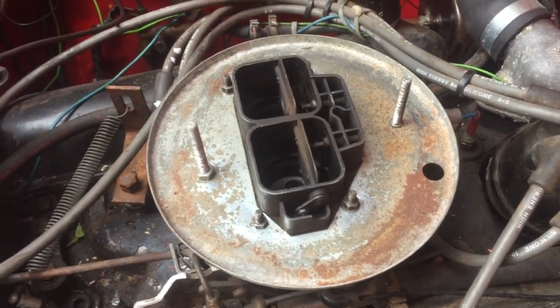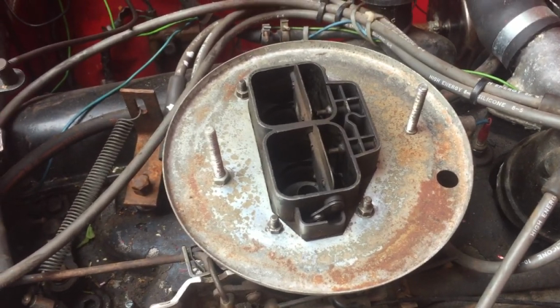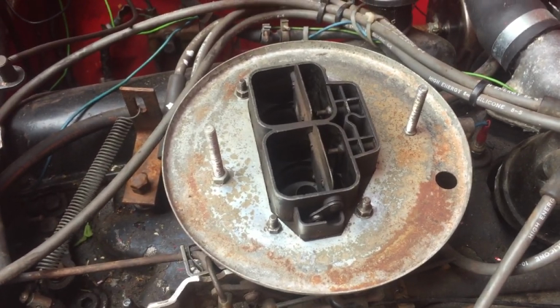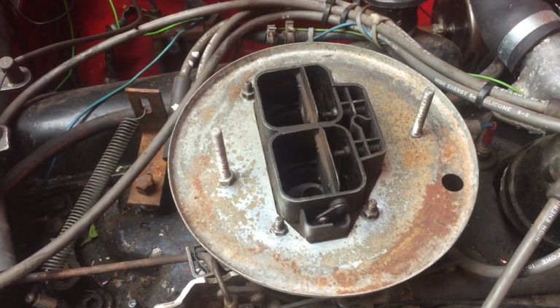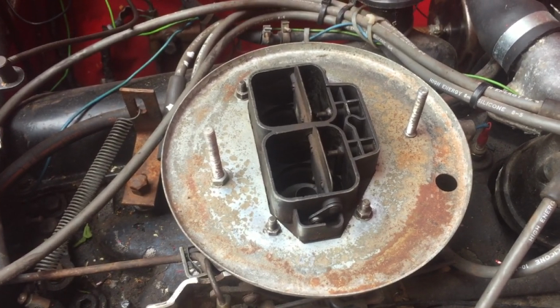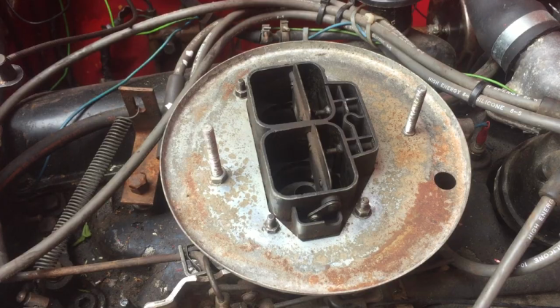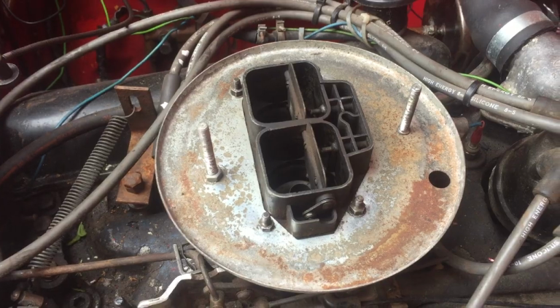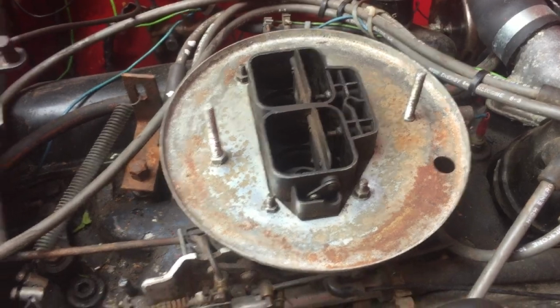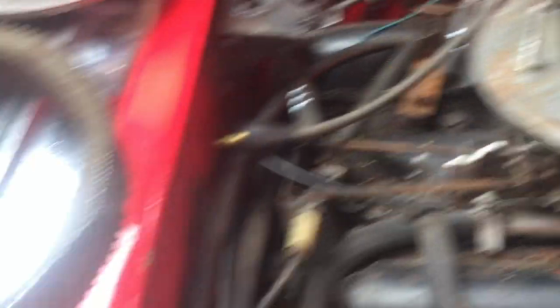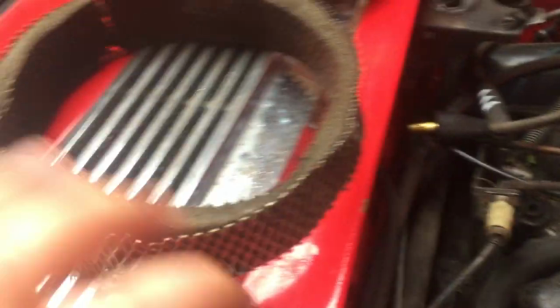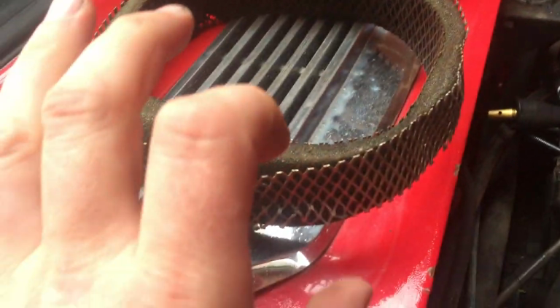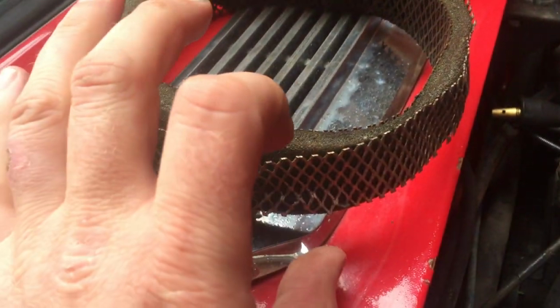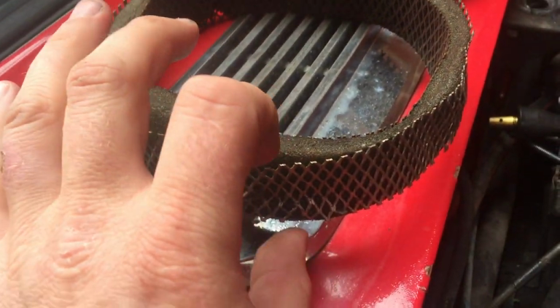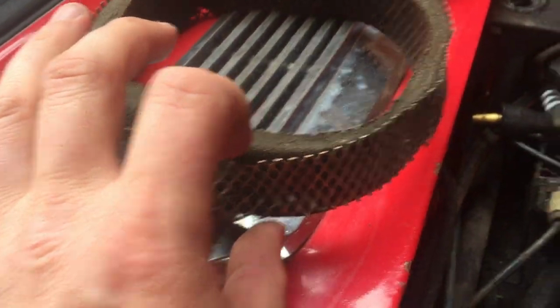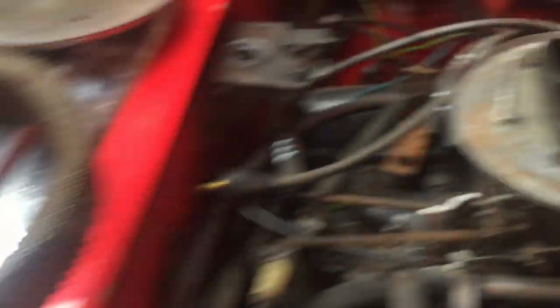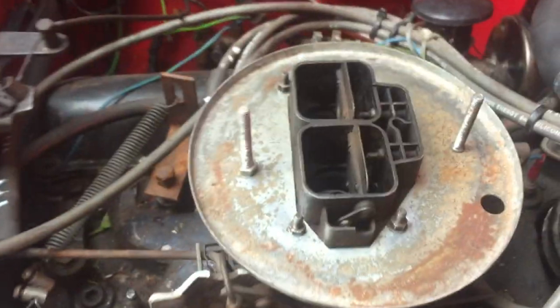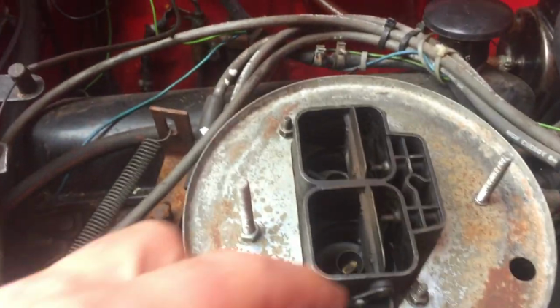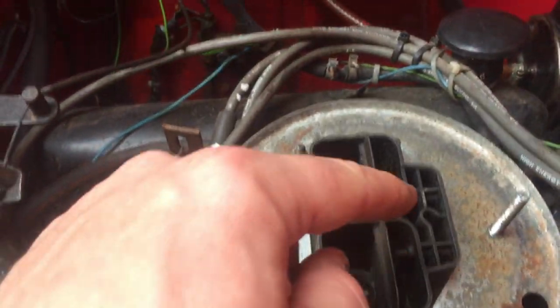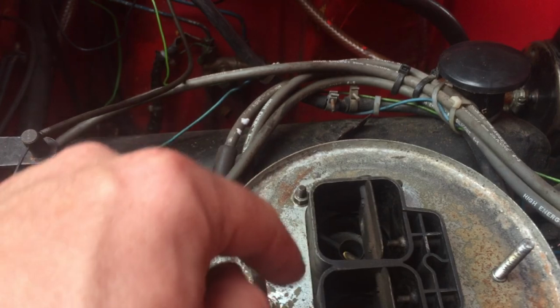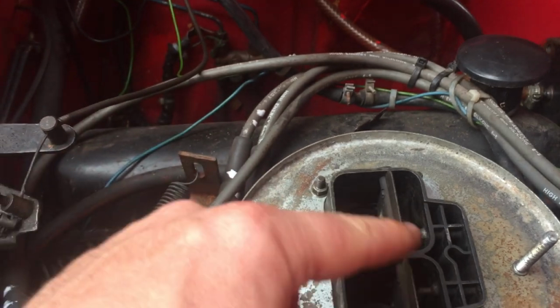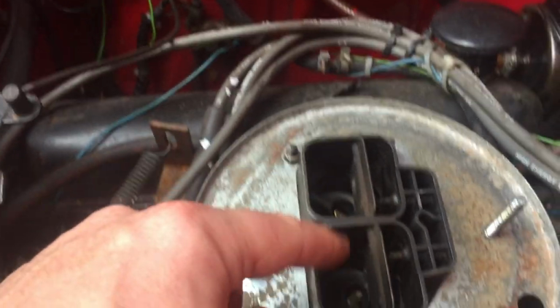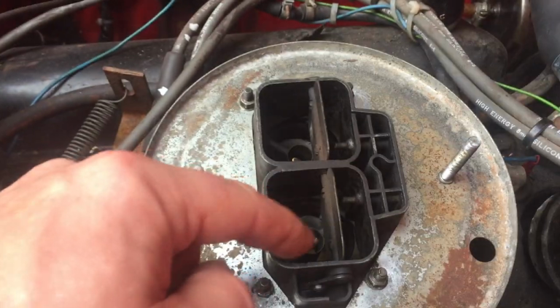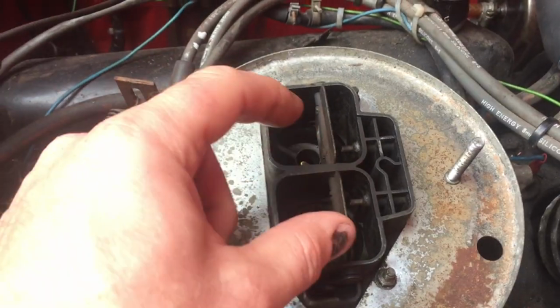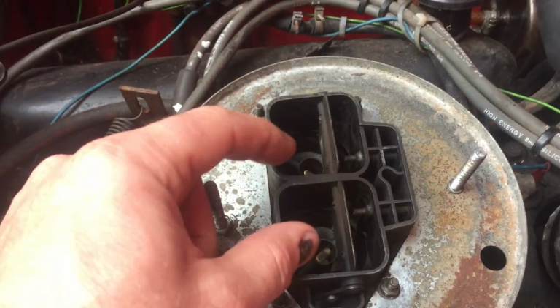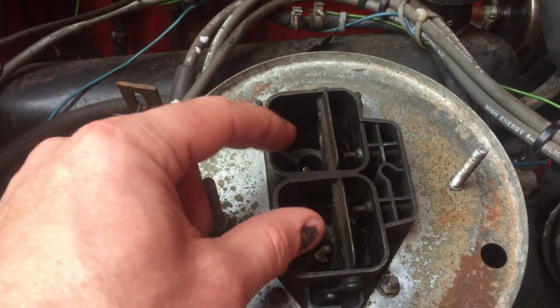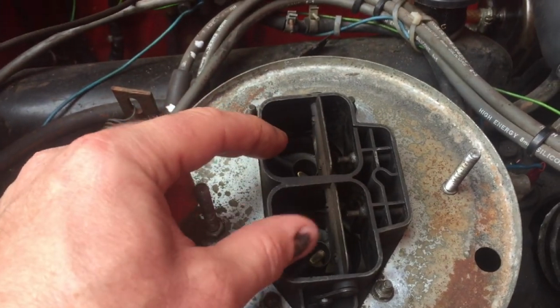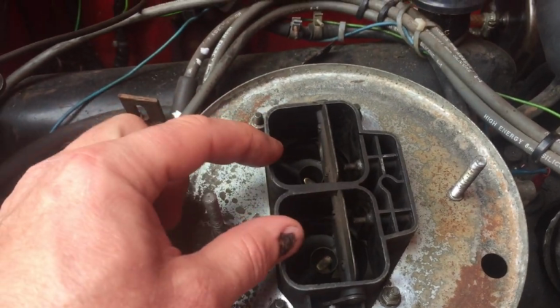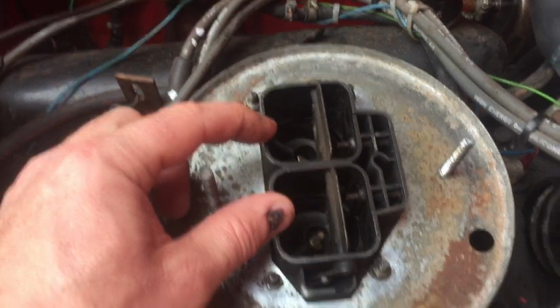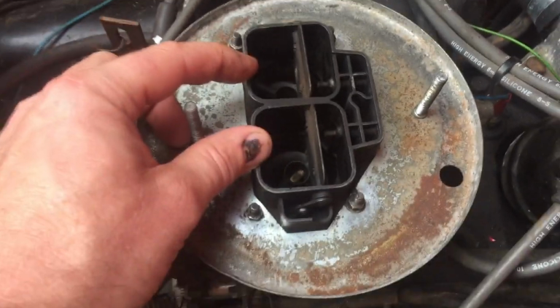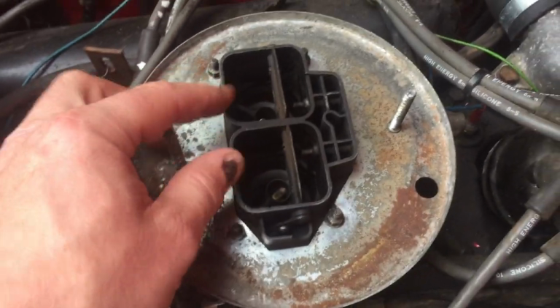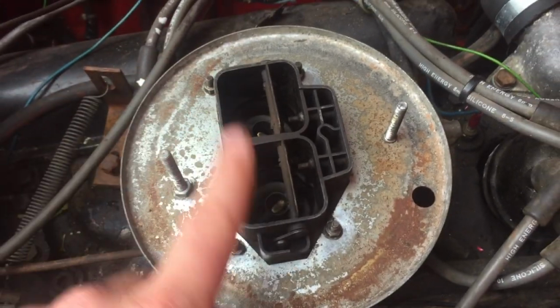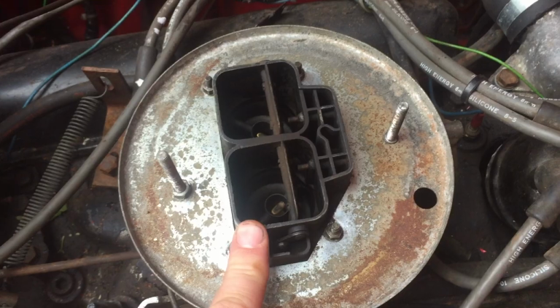The options for the pancake filter that I saw online were one and a quarter inch and one and a half inch. I don't know what that means — is that the height of it, or would that be for a single hole, which would be a diameter of one and a half or one and a quarter? In which case that's not going to work for this, is it?